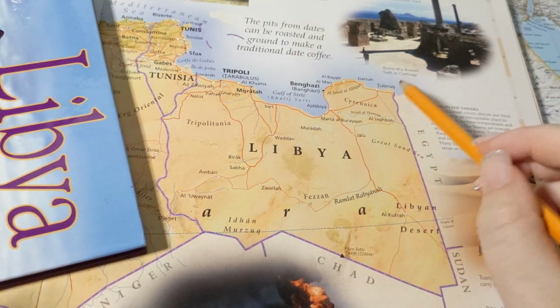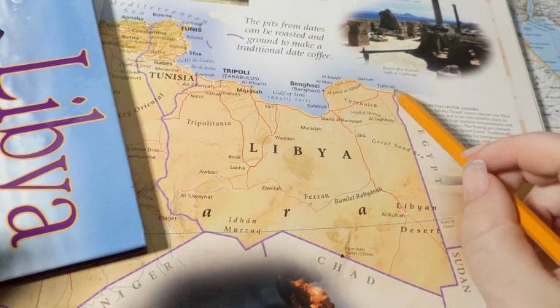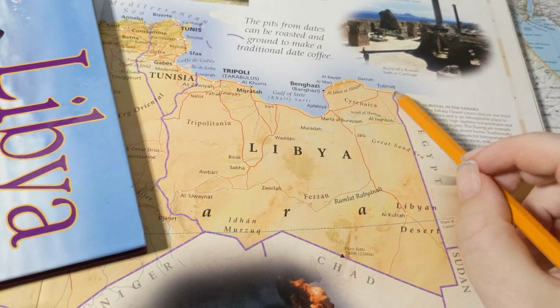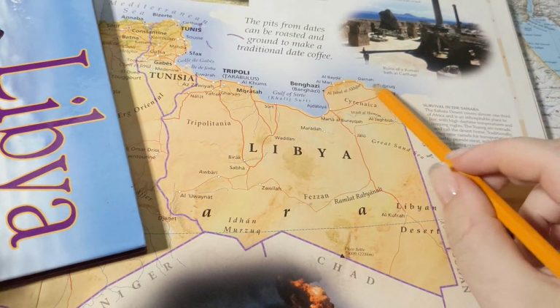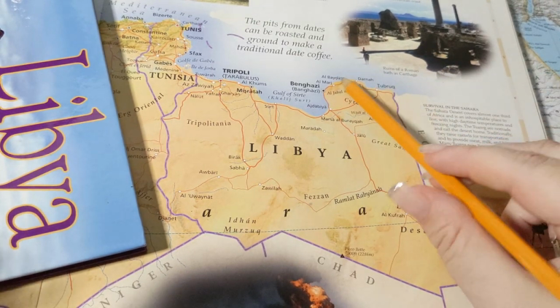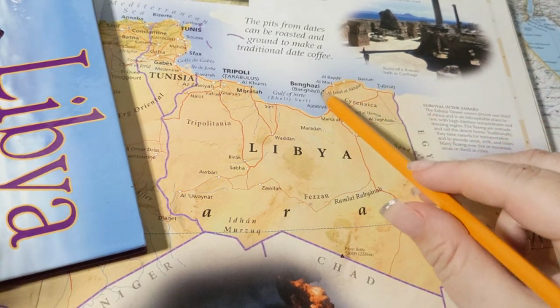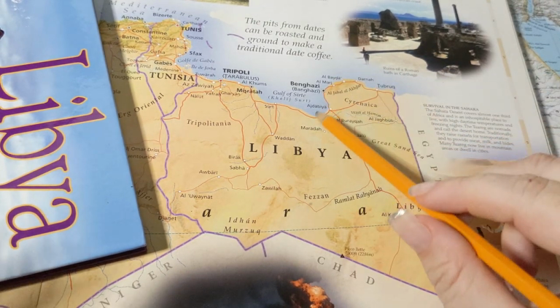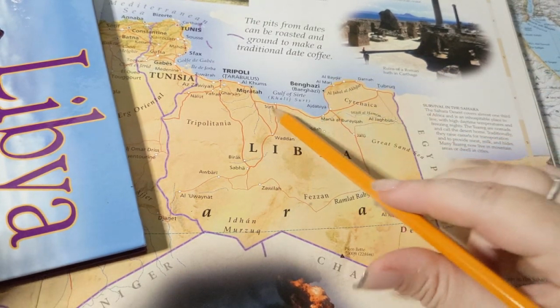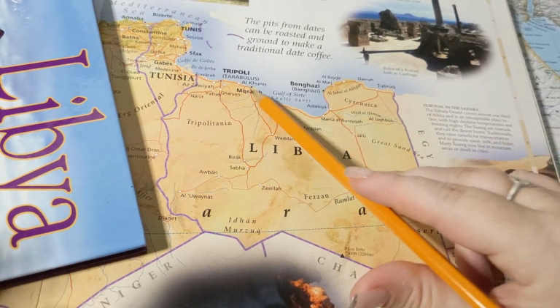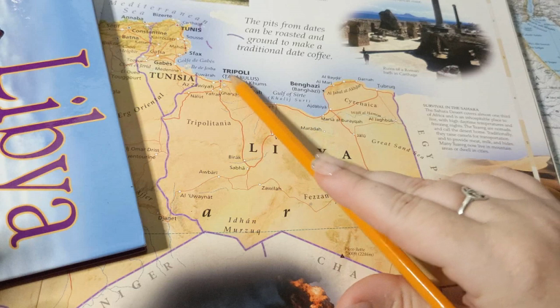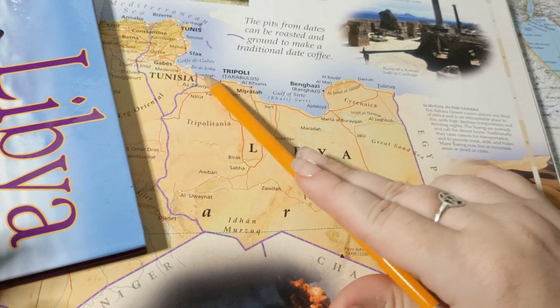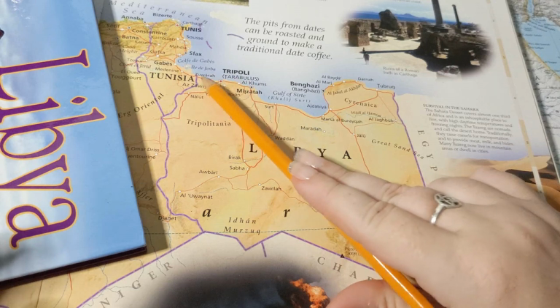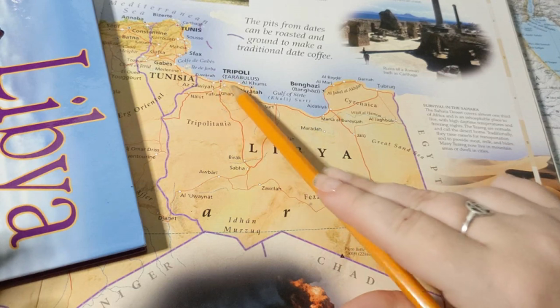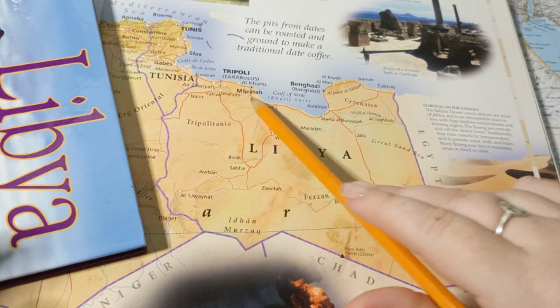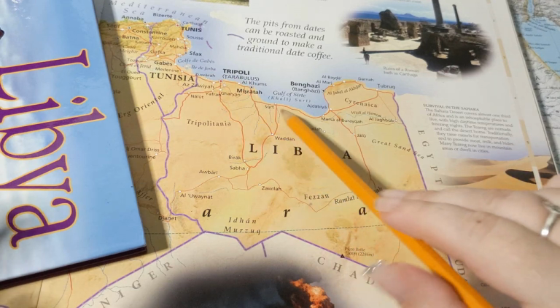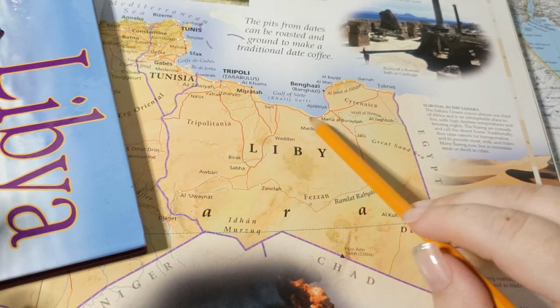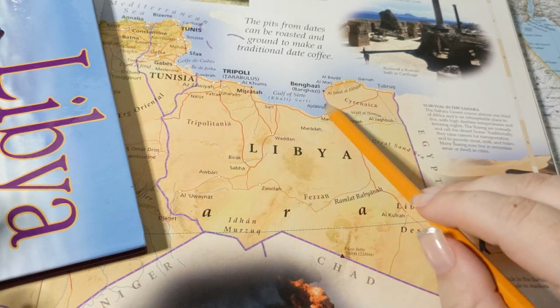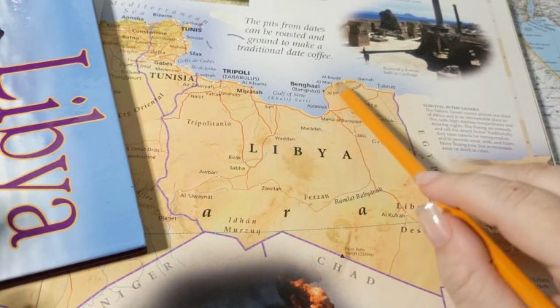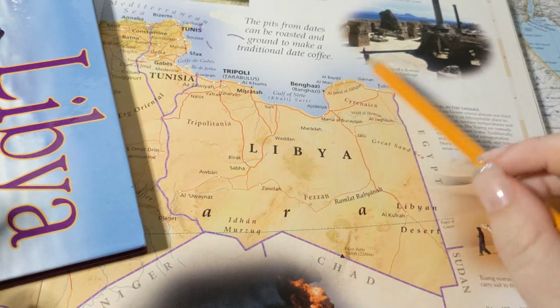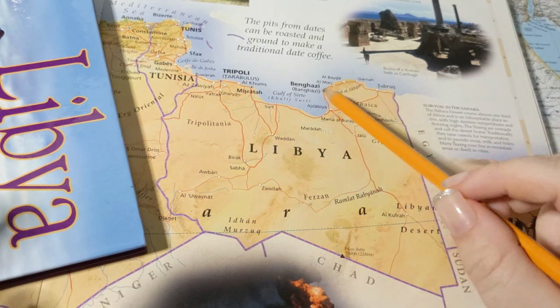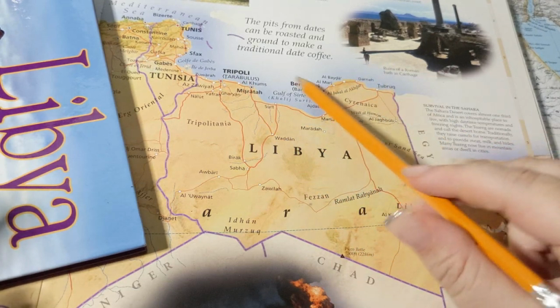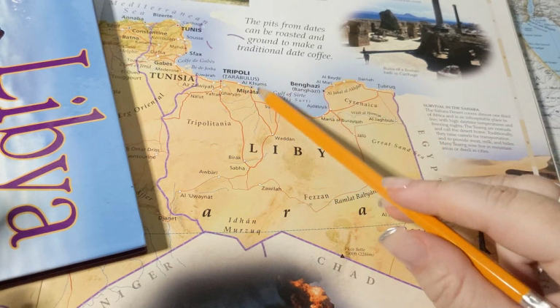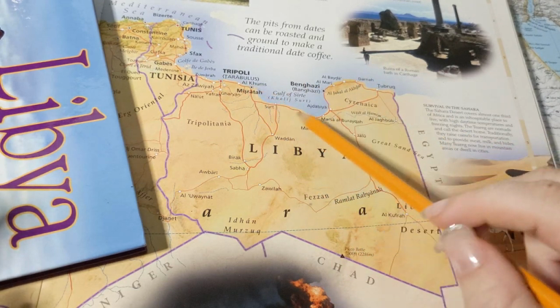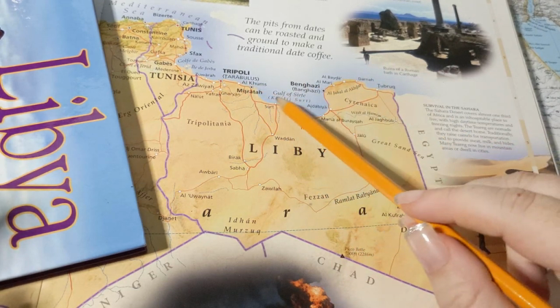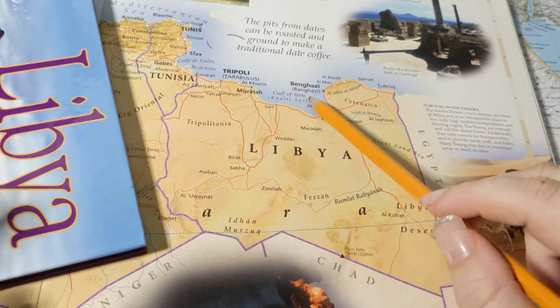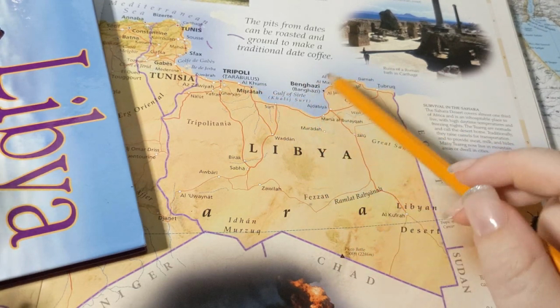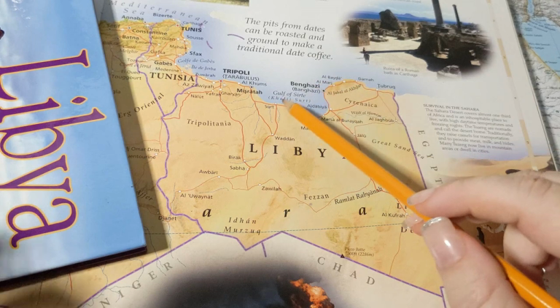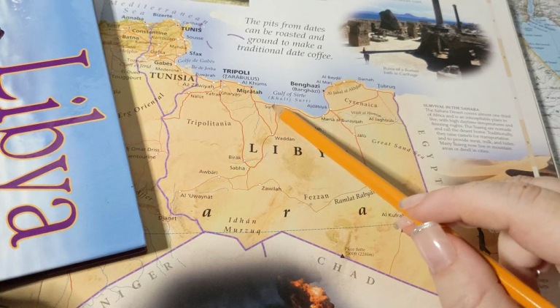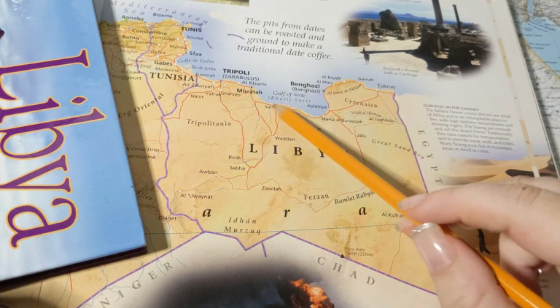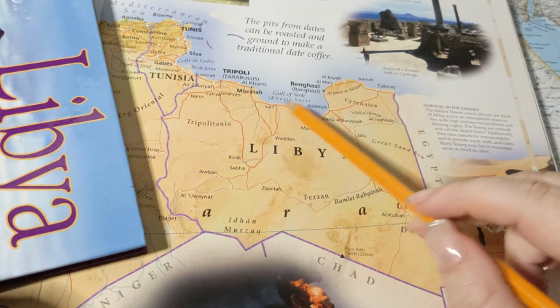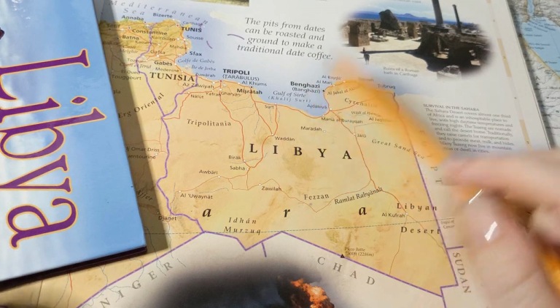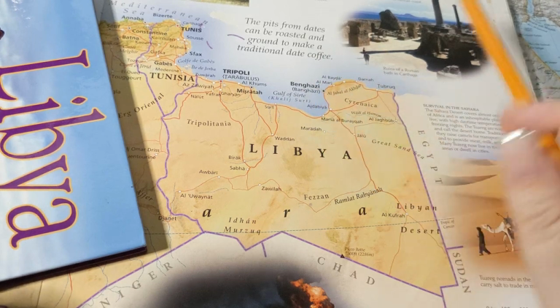This is the Mediterranean Sea. Libya has a long, long Mediterranean coastline. You can see this area here is called the Gulf of Sirte, named after the city of Sirte right here.